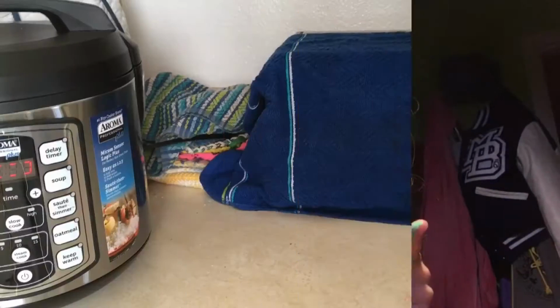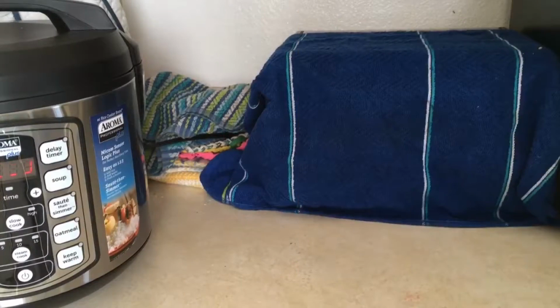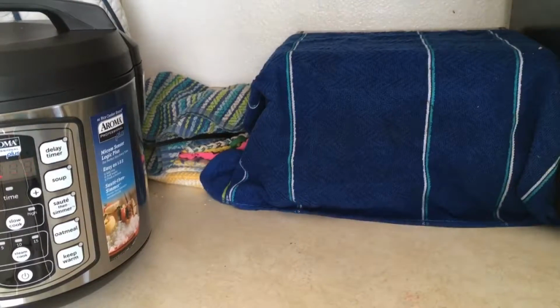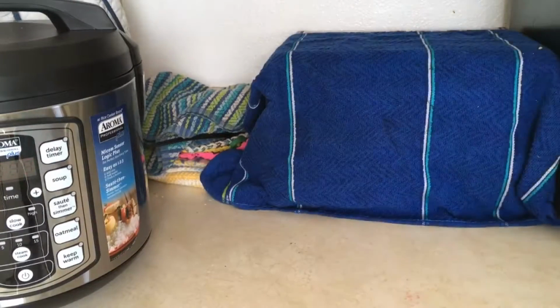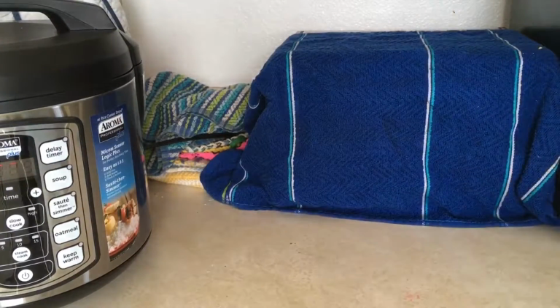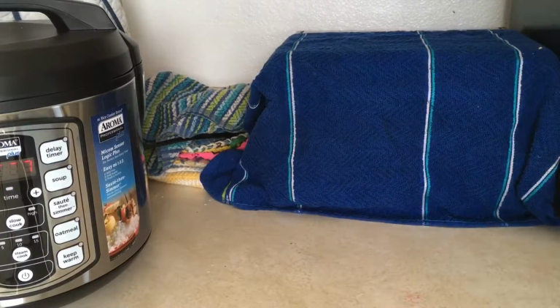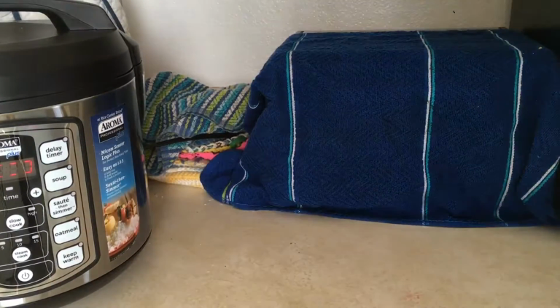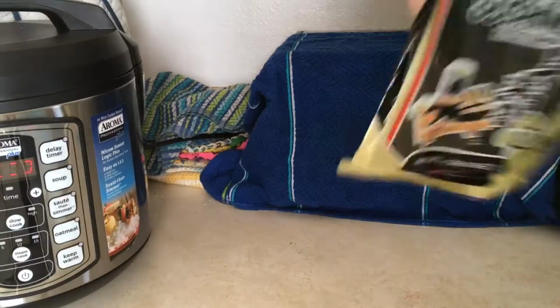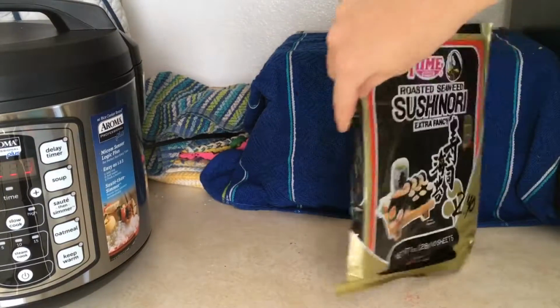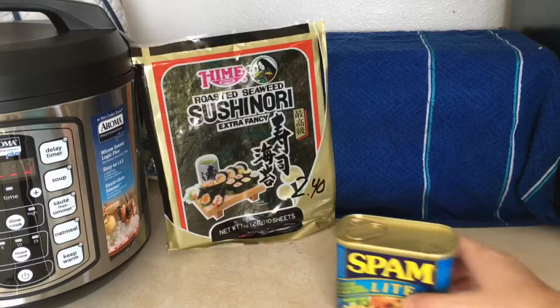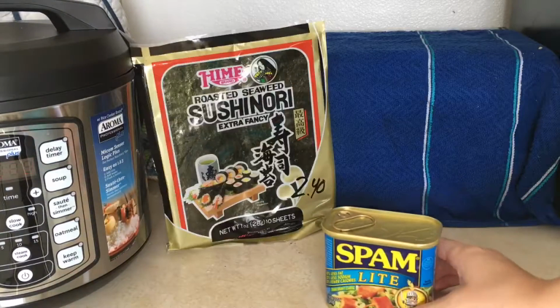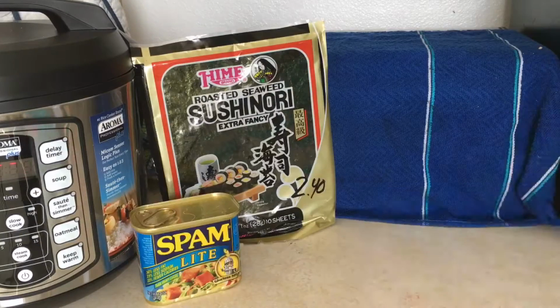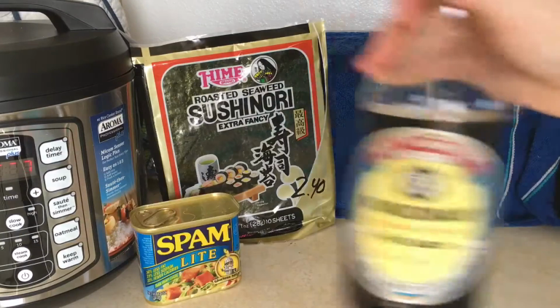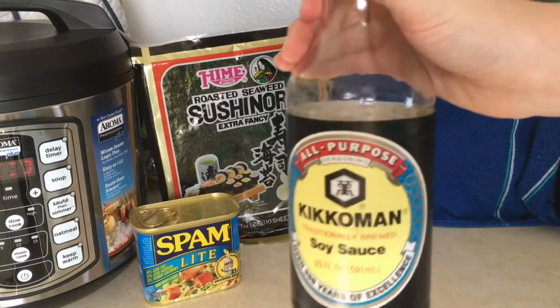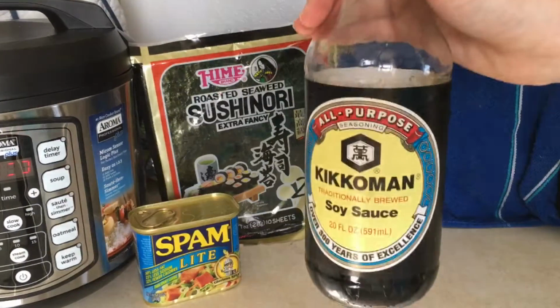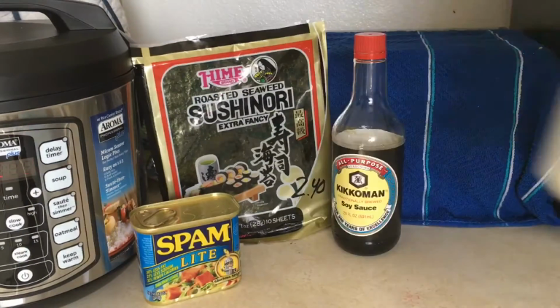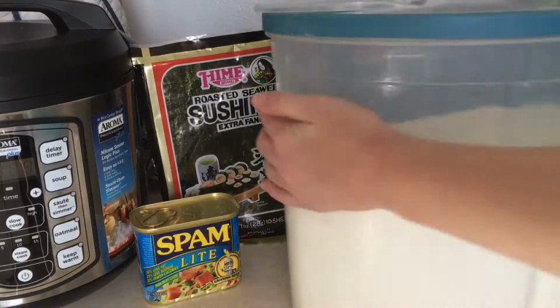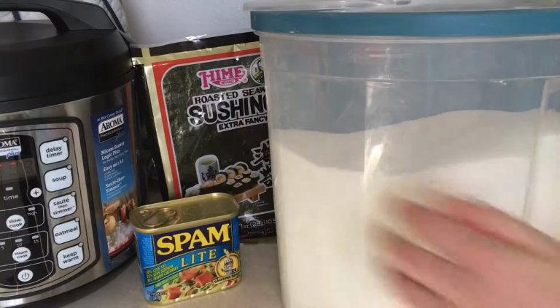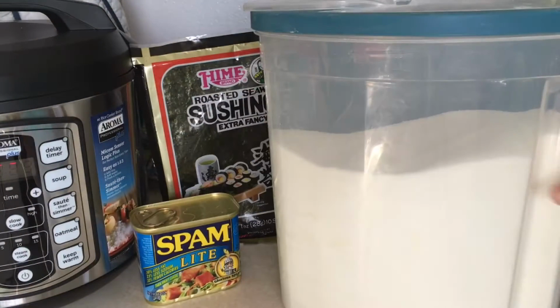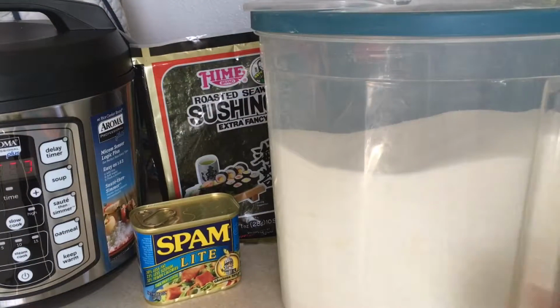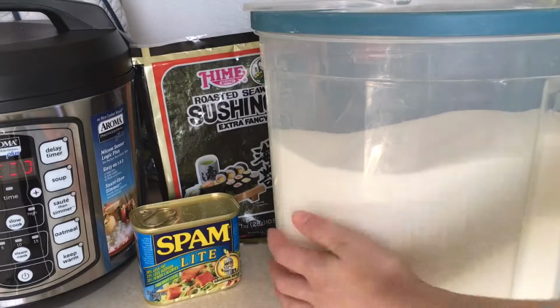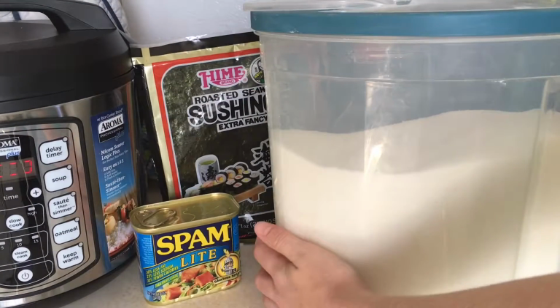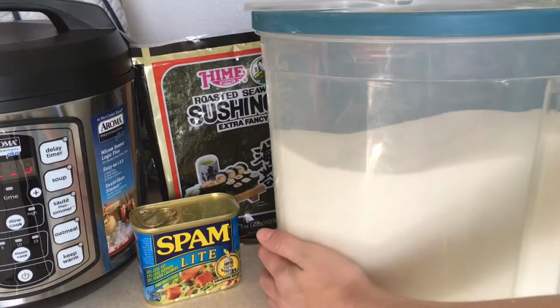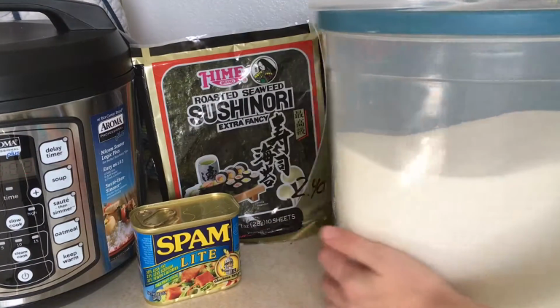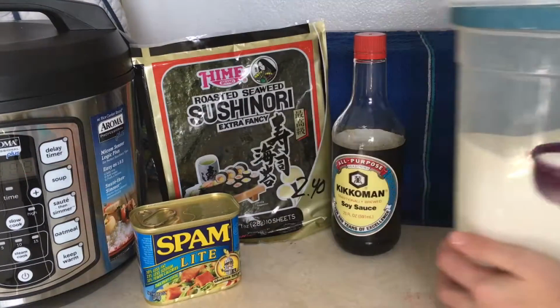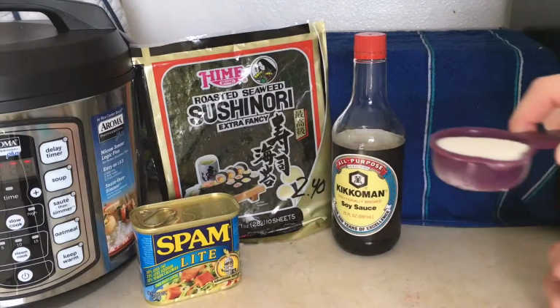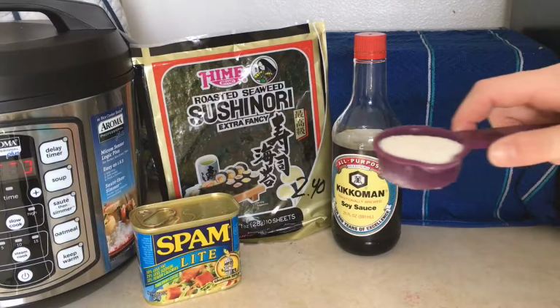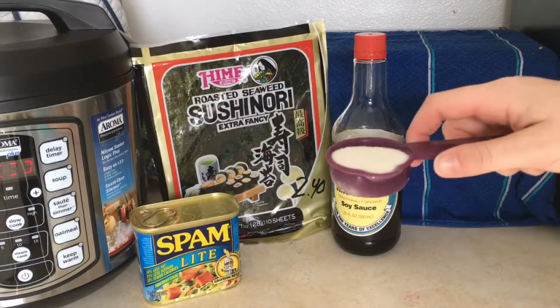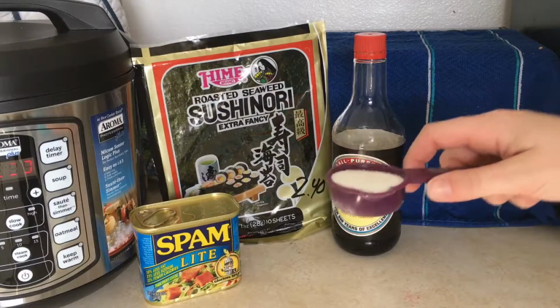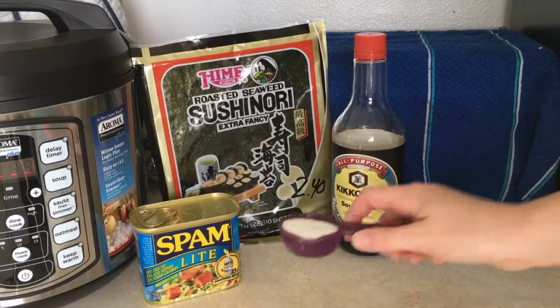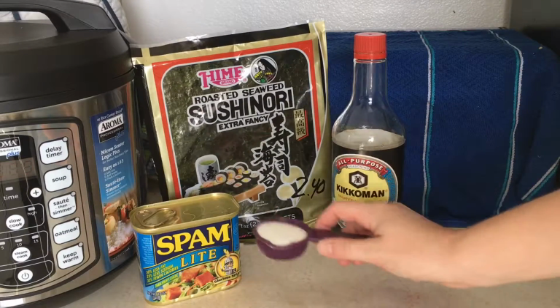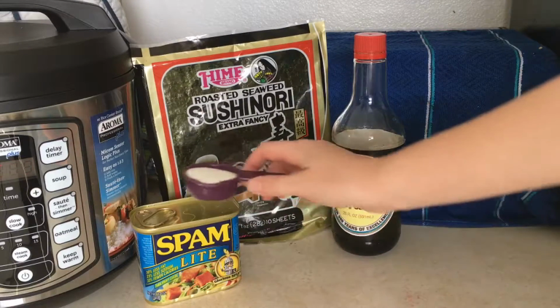First, let's start with the ingredients list. You are going to need seaweed, Spamlight, soy sauce, and sugar — well, not that much sugar, a little bit, like that much. Perfect.